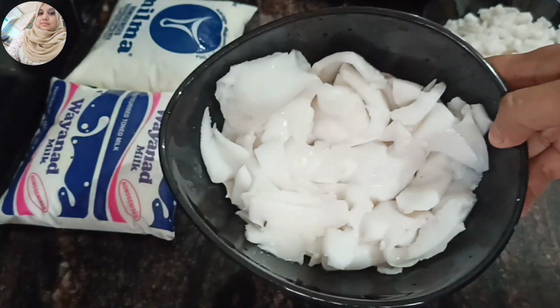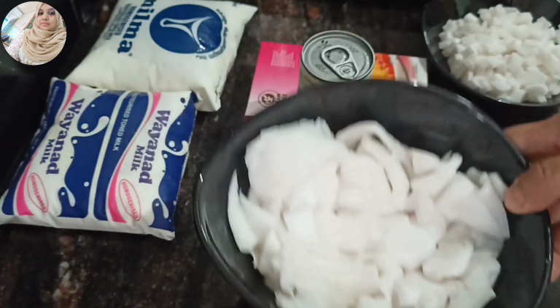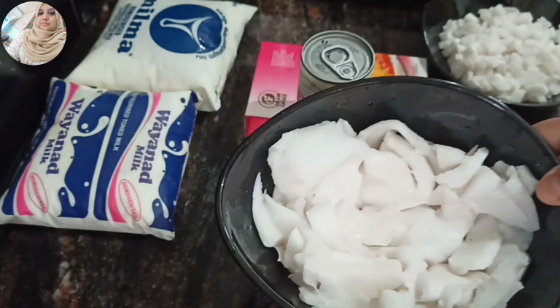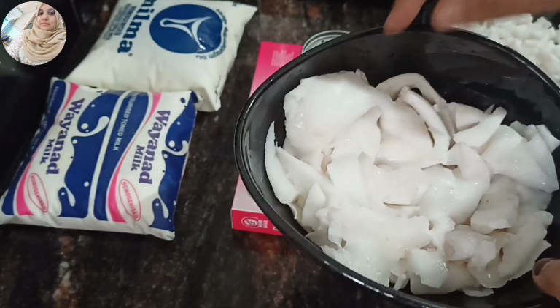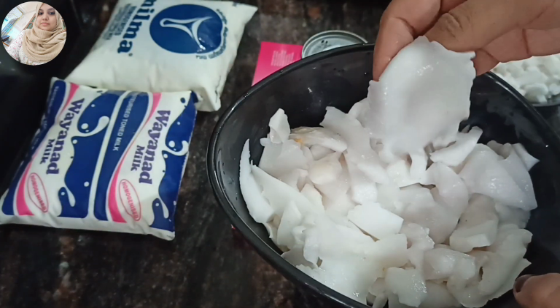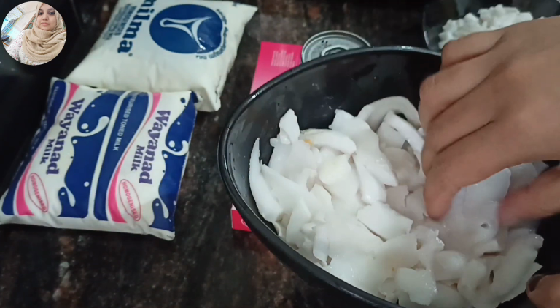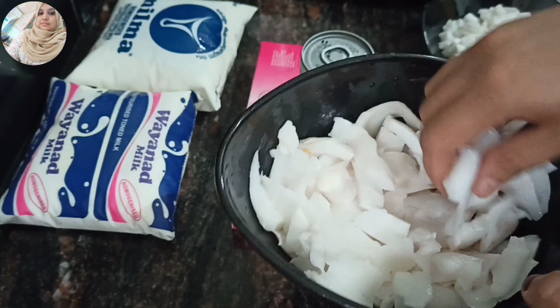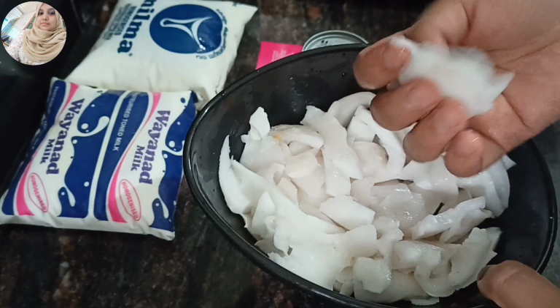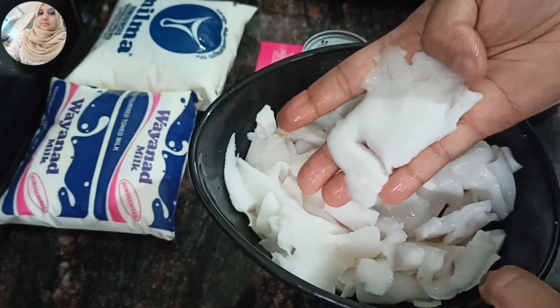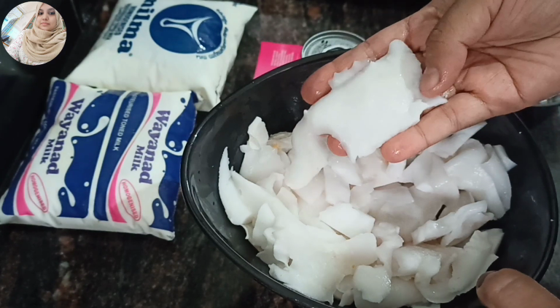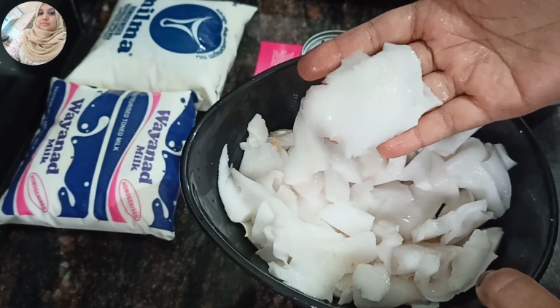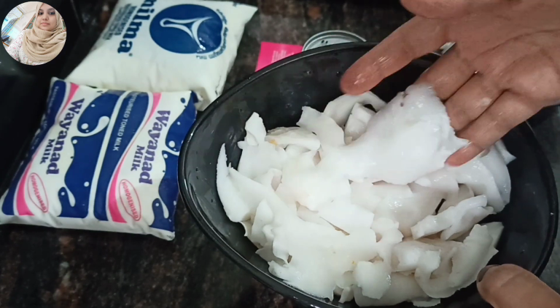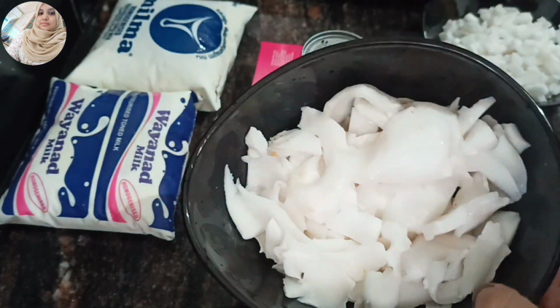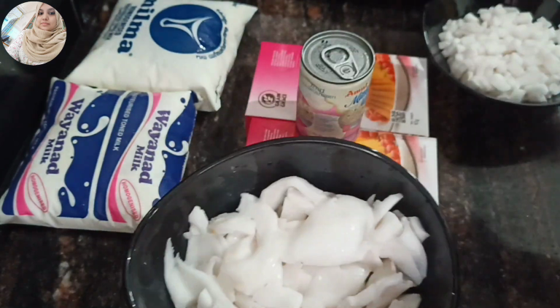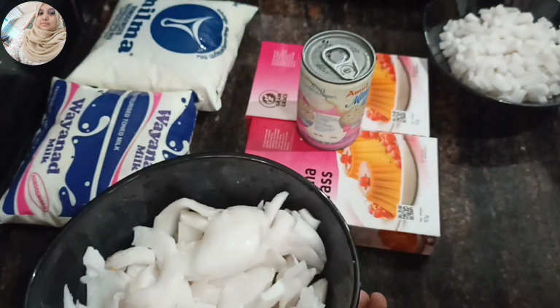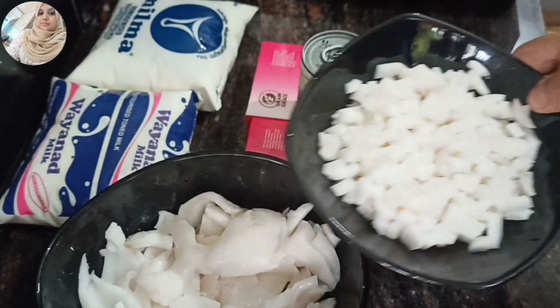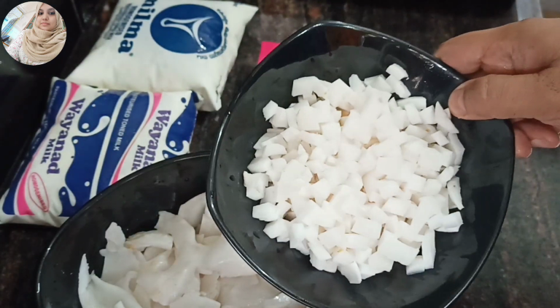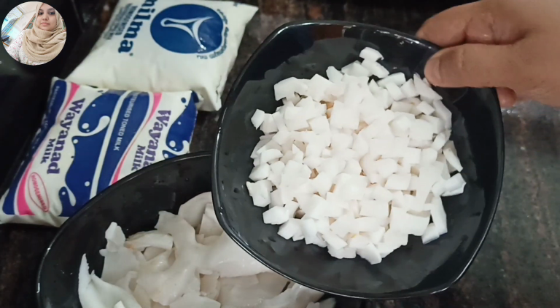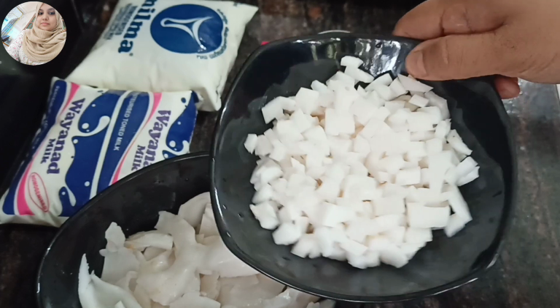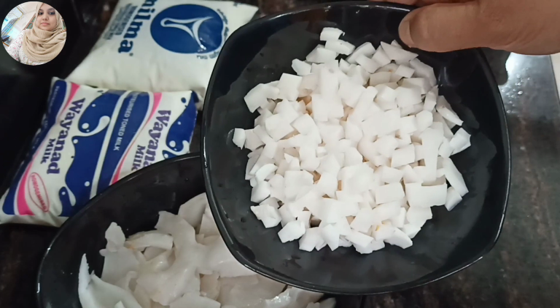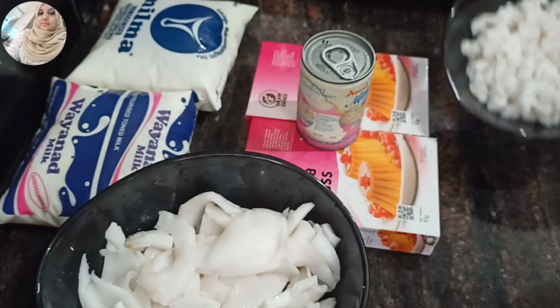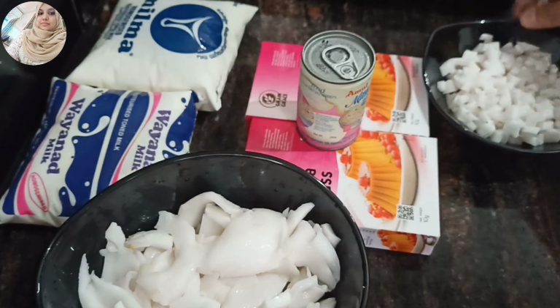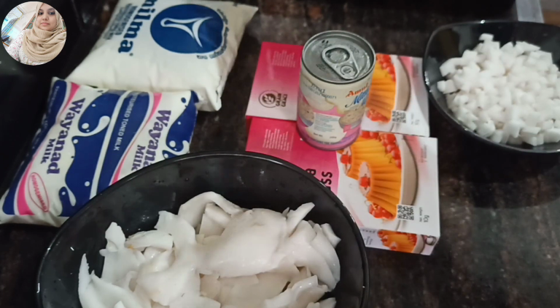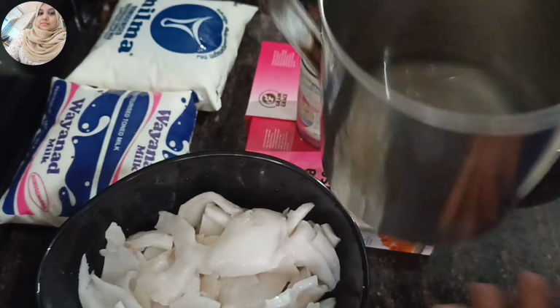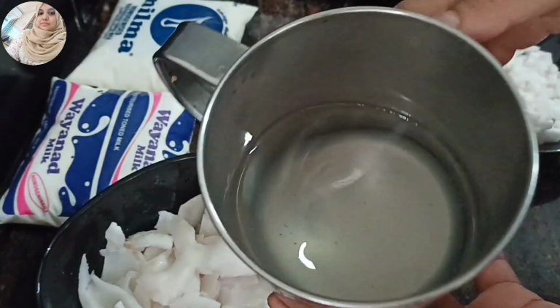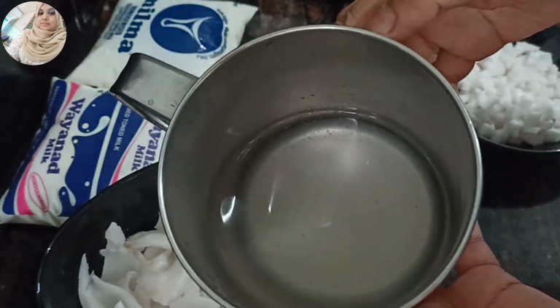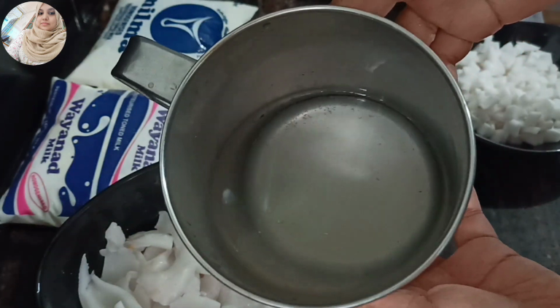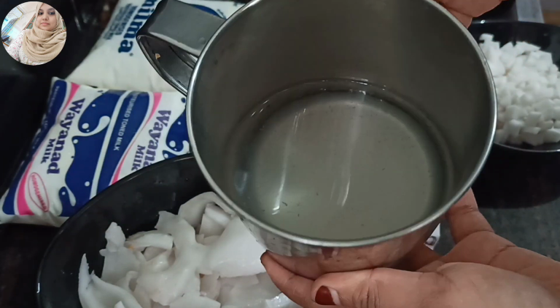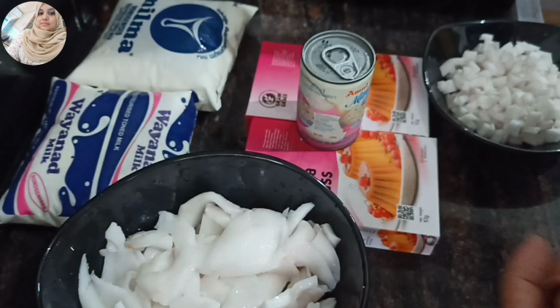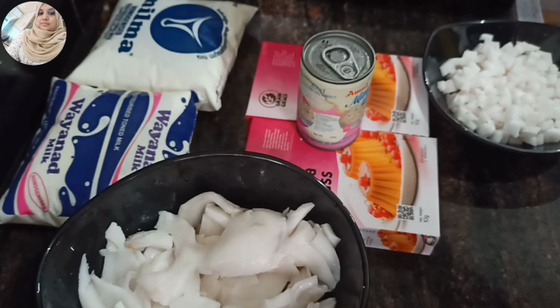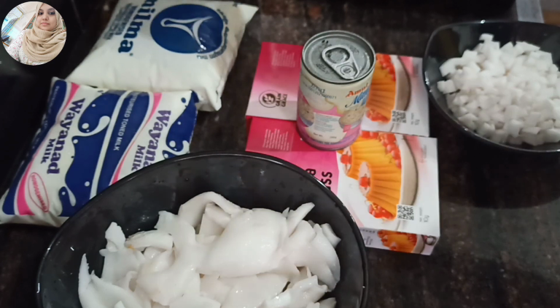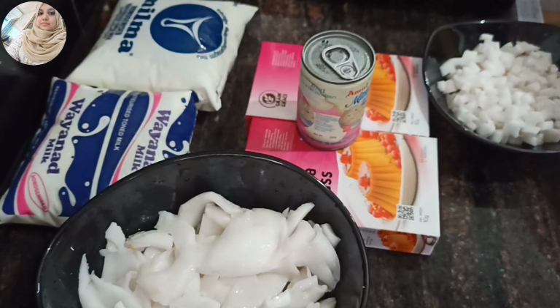Now I am going to add 2 eggs in the pan.